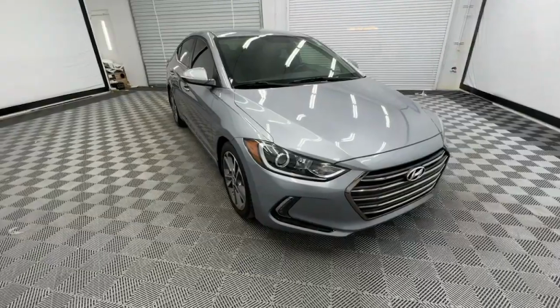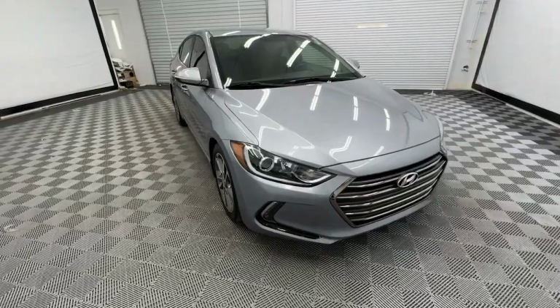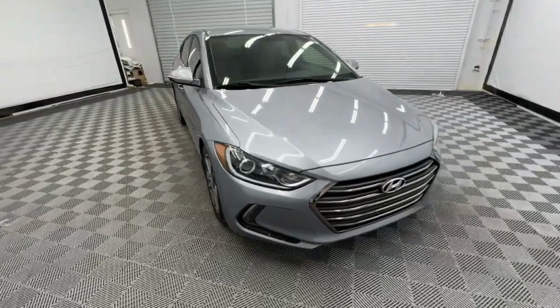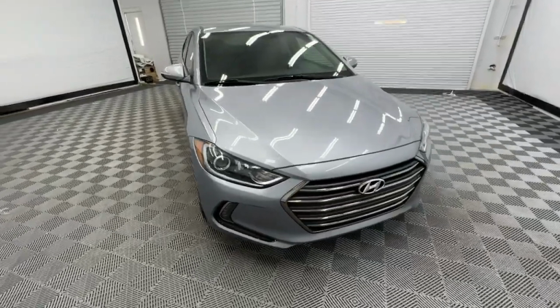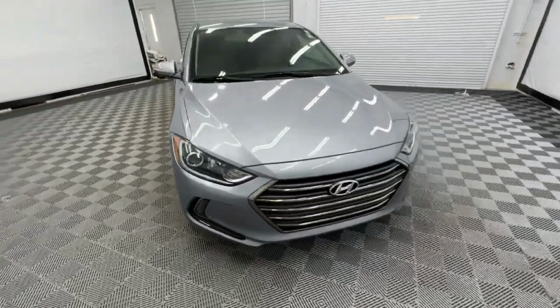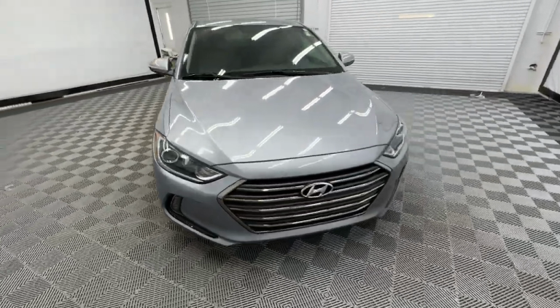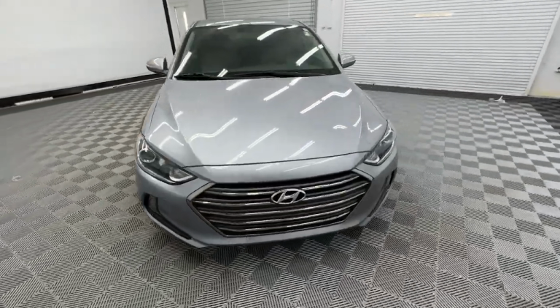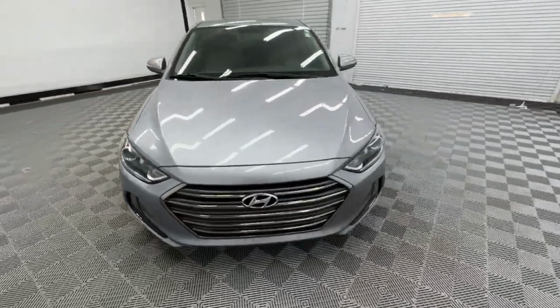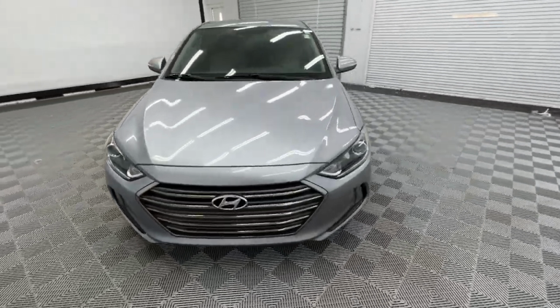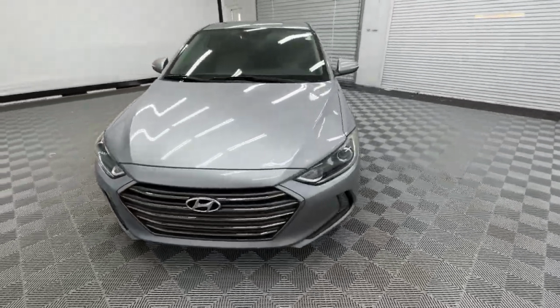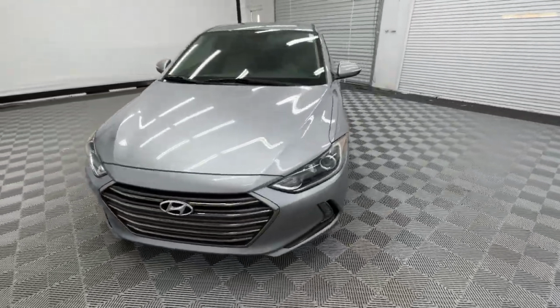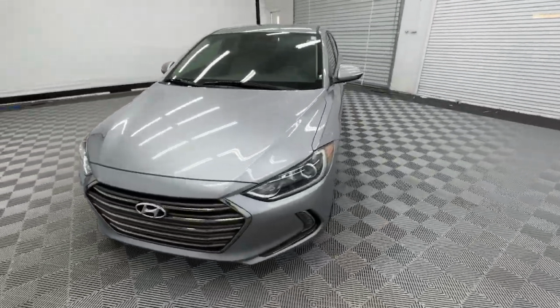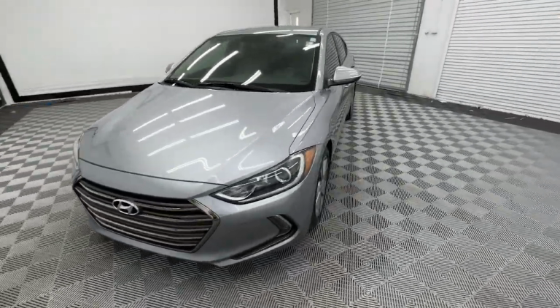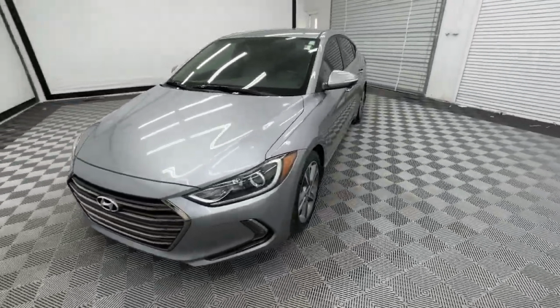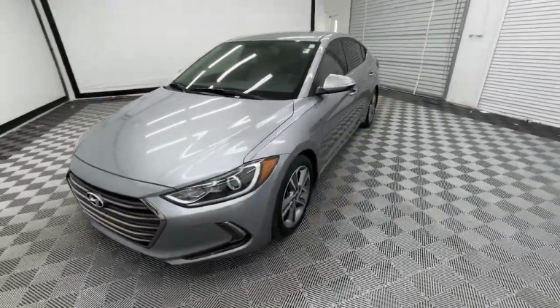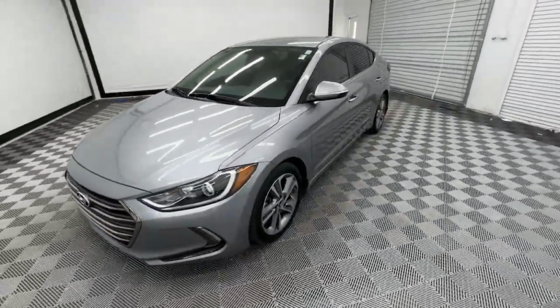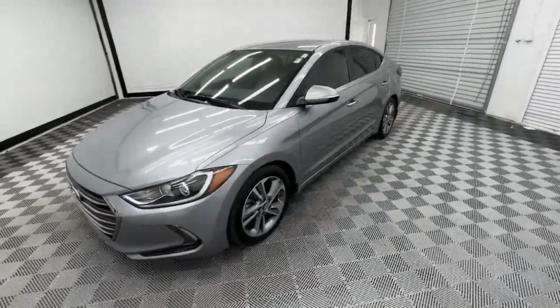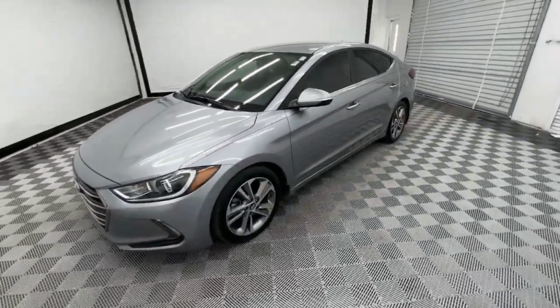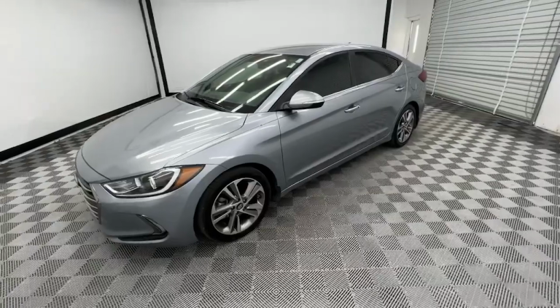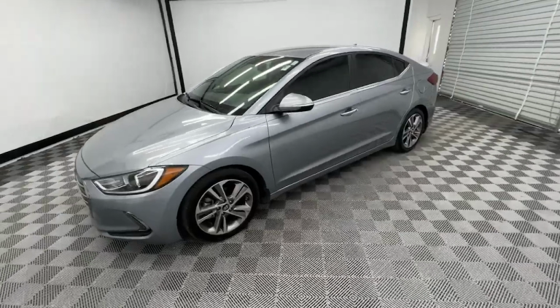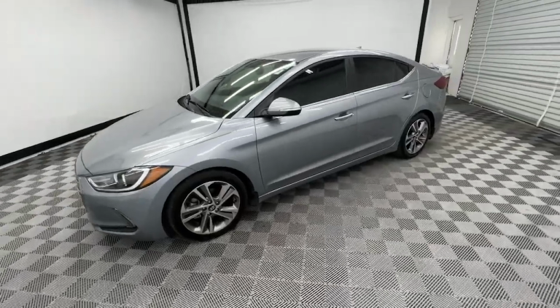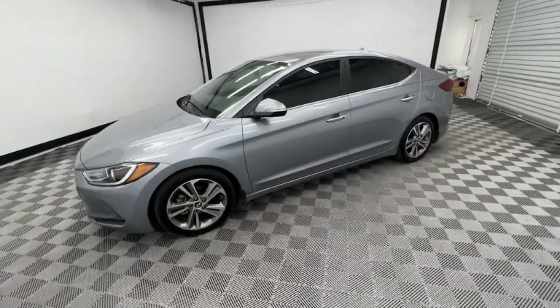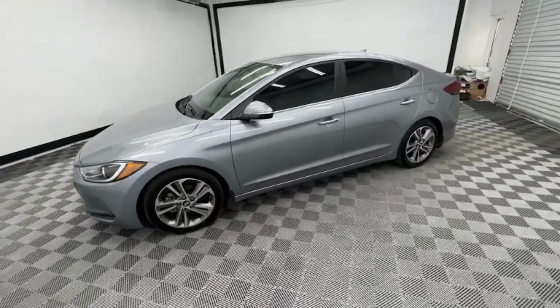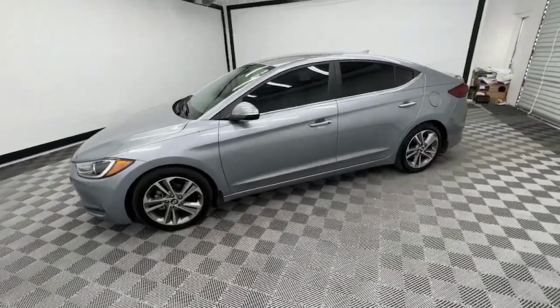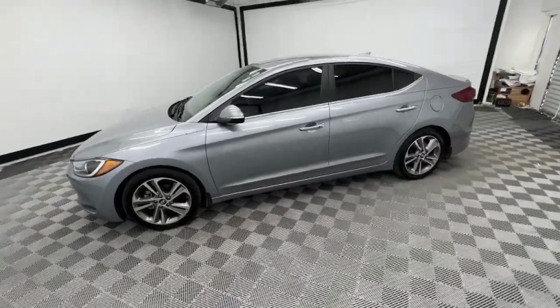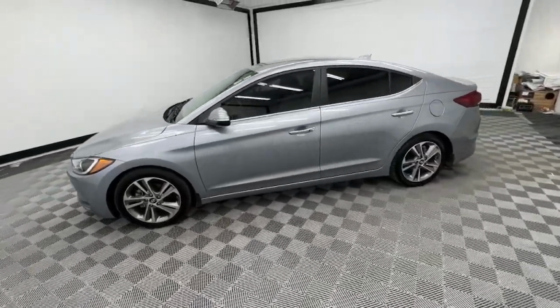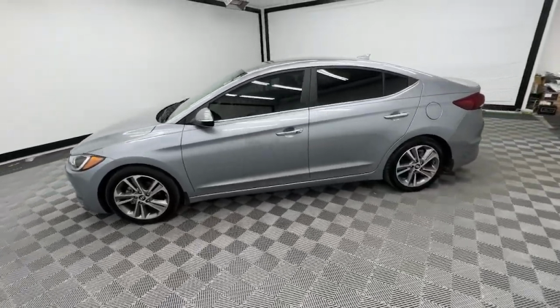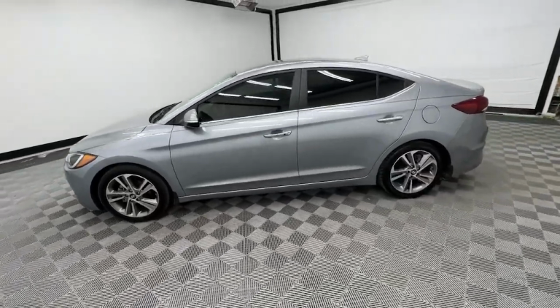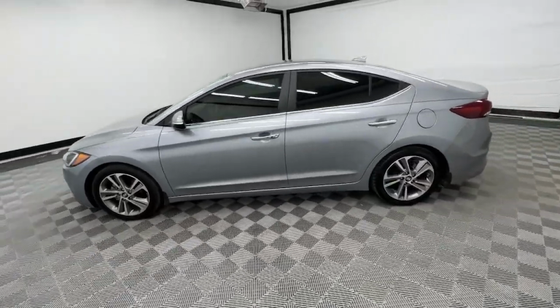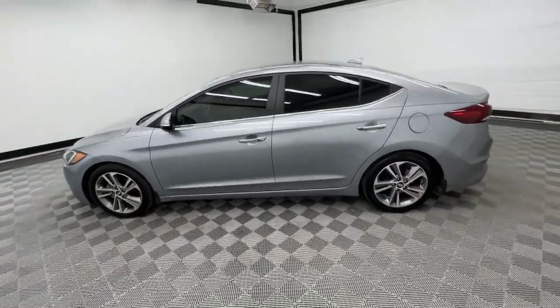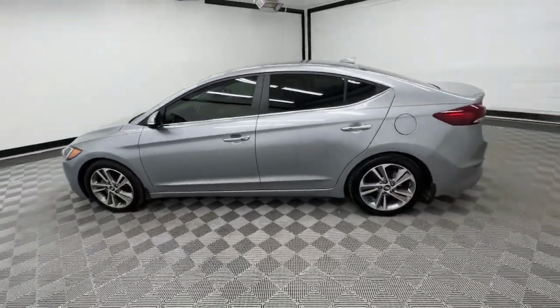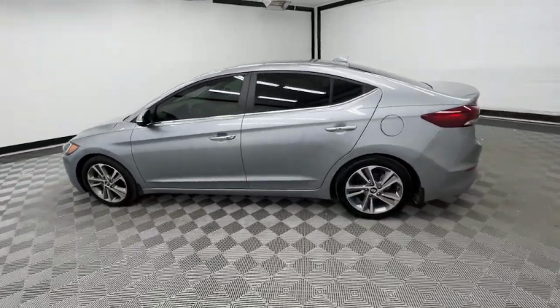Hop into the 2017 Hyundai Elantra. With less than 80,000 miles on the odometer, this vehicle provides excellent value.